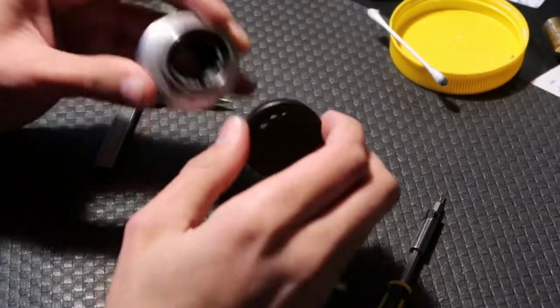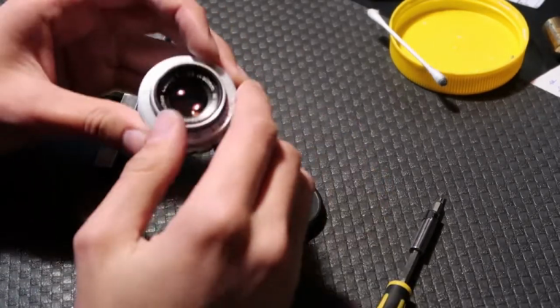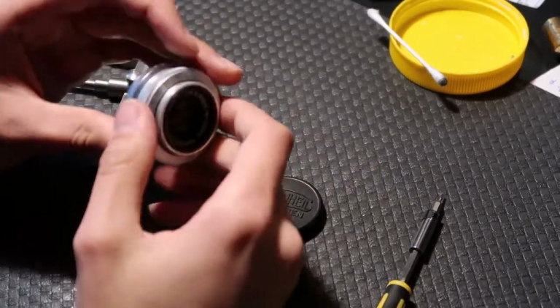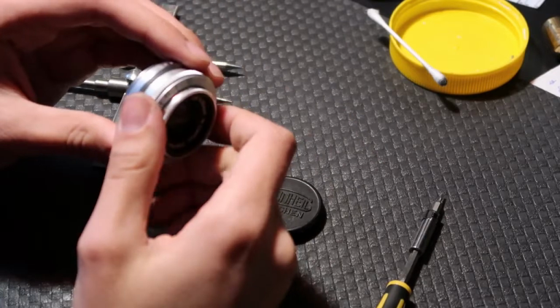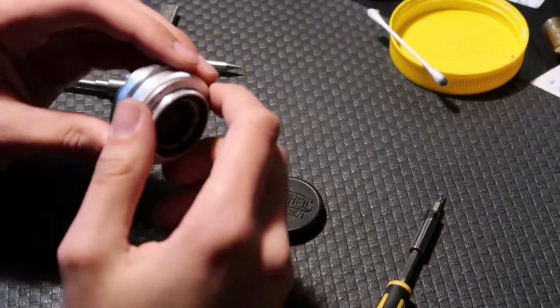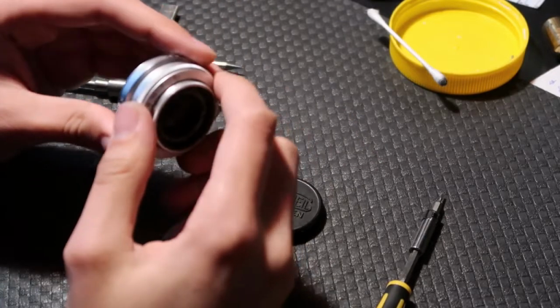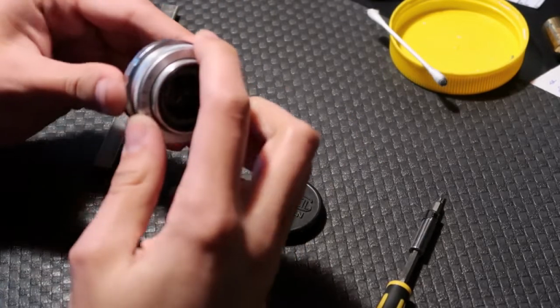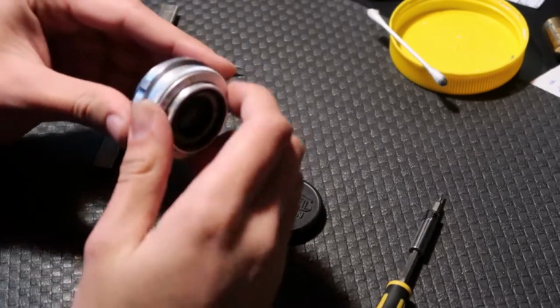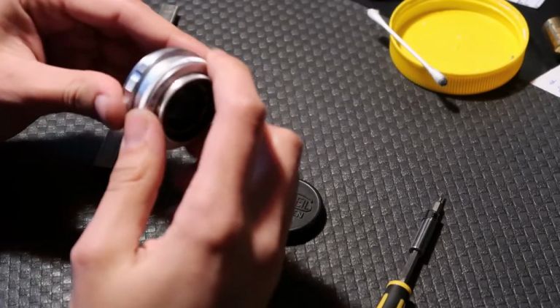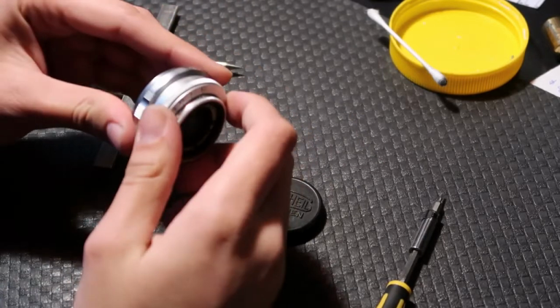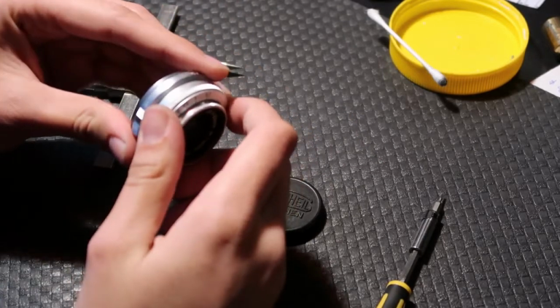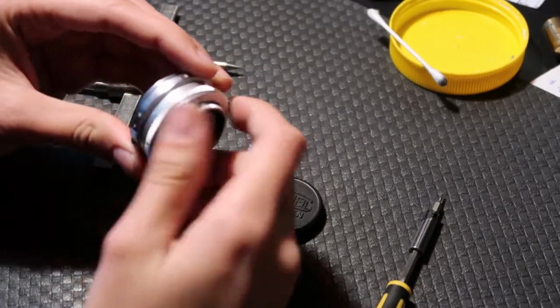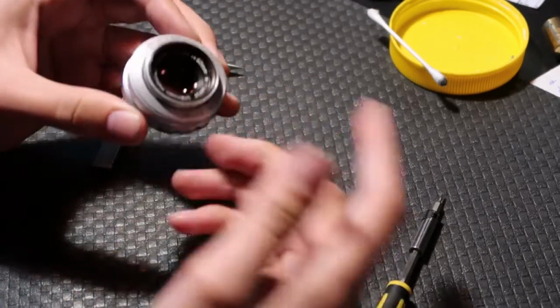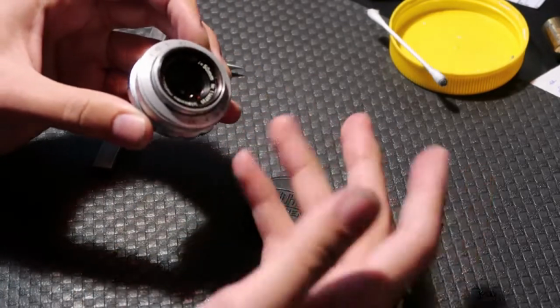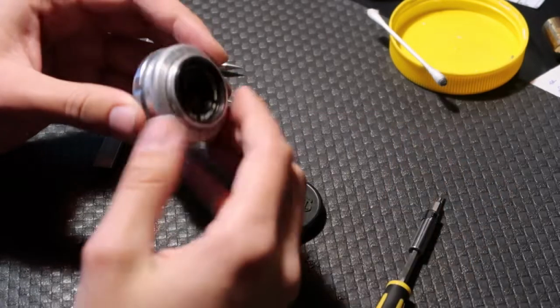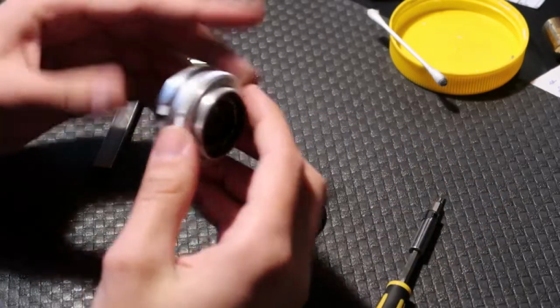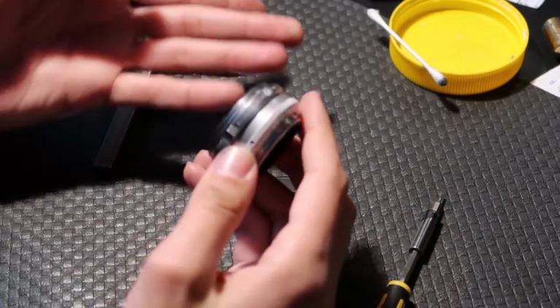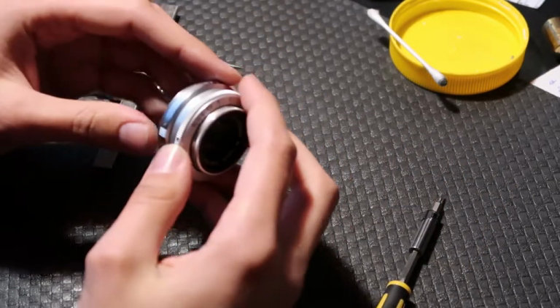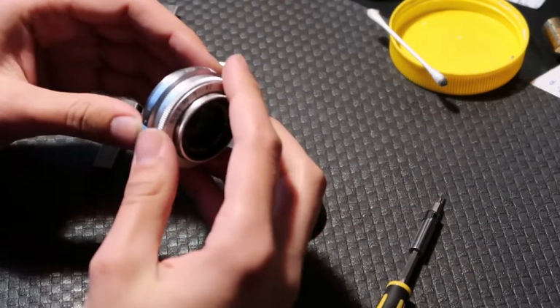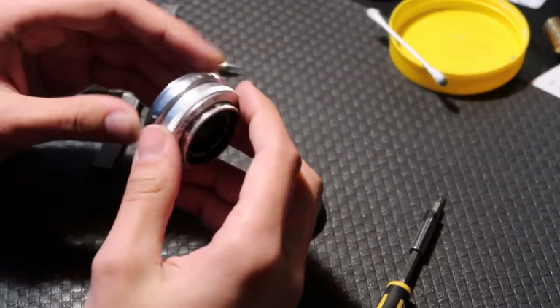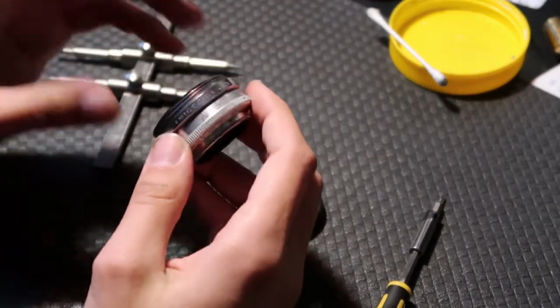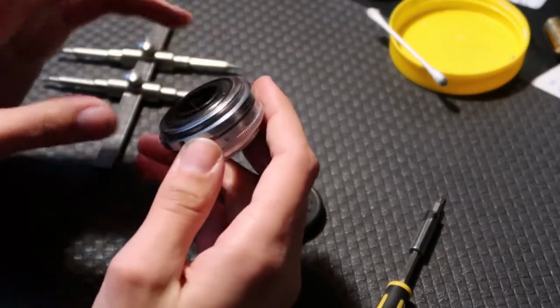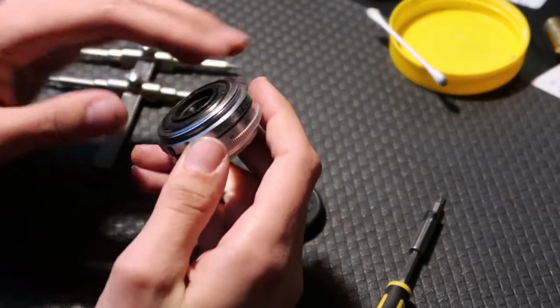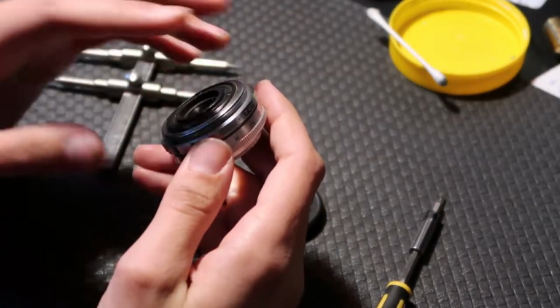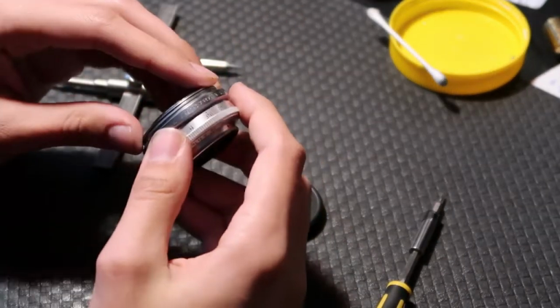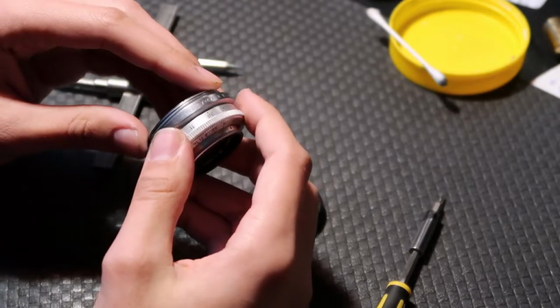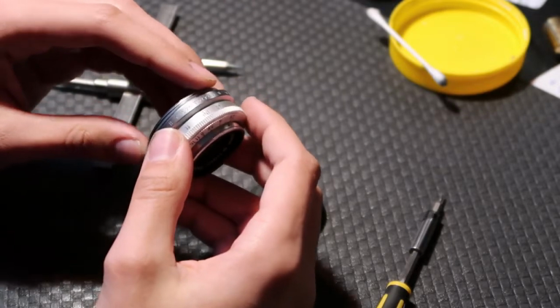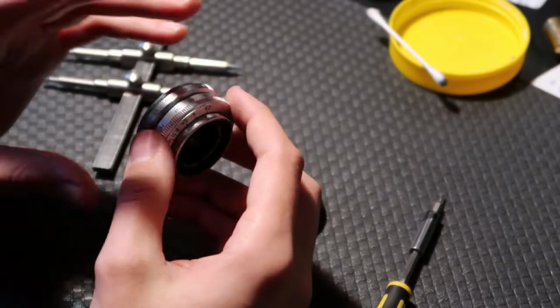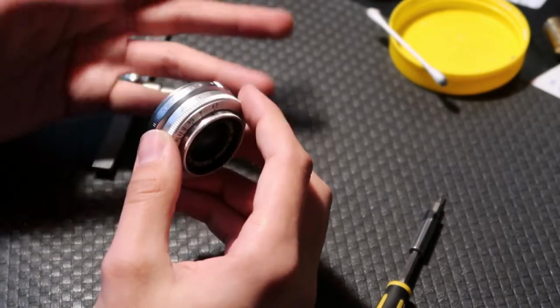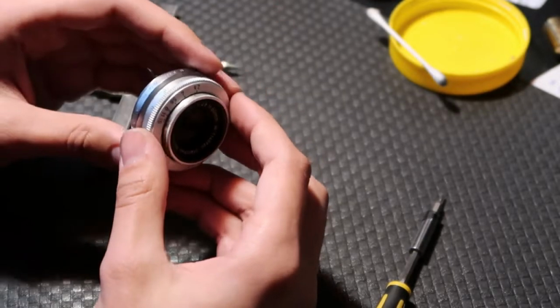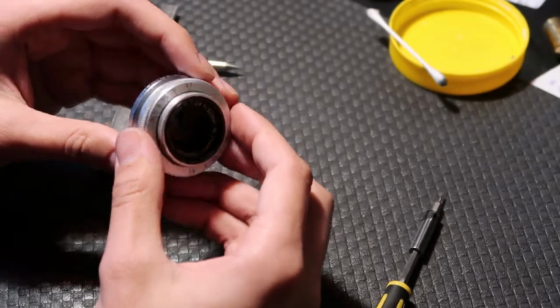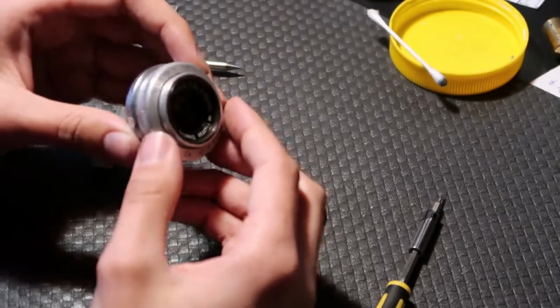When I got this lens, the focus ring was gummed up. This wouldn't turn at all, so you couldn't focus the lens, which makes it quite useless. That was because all the old grease had dried up in it, and I had to open it up and clean it out.